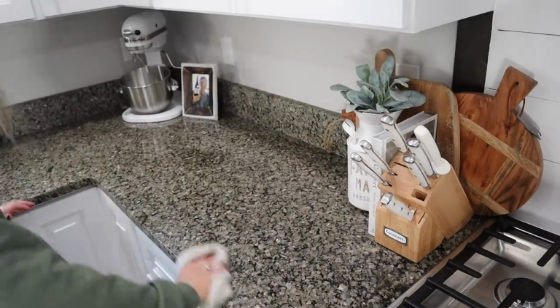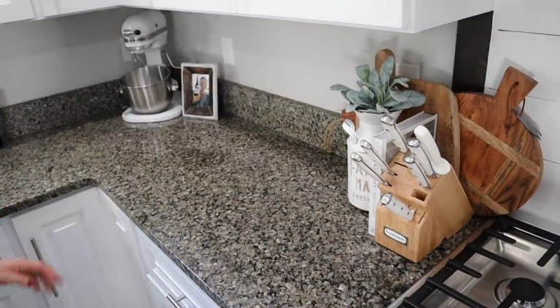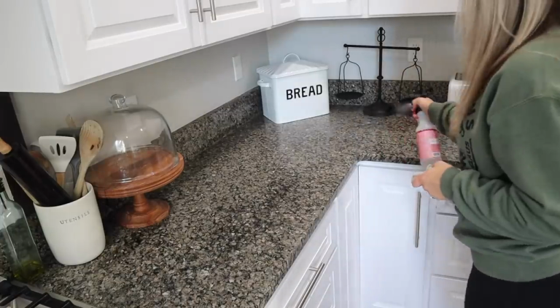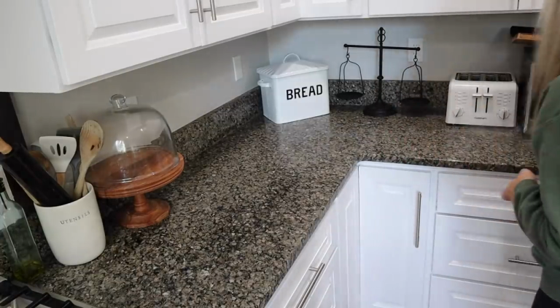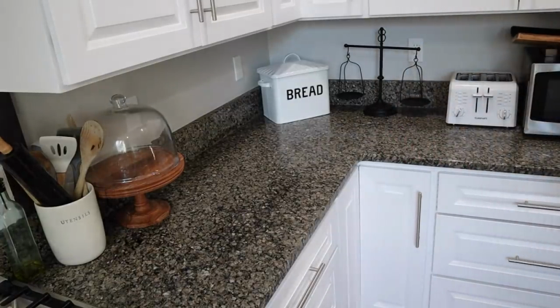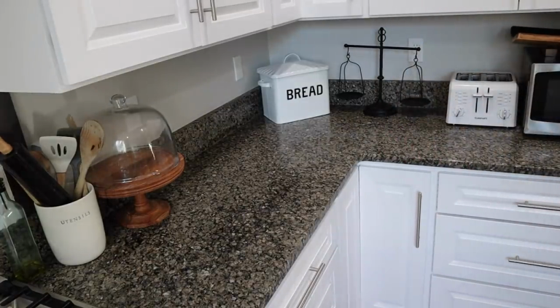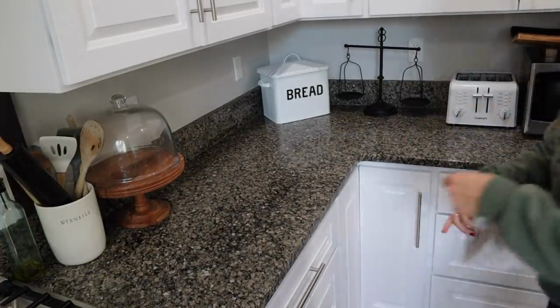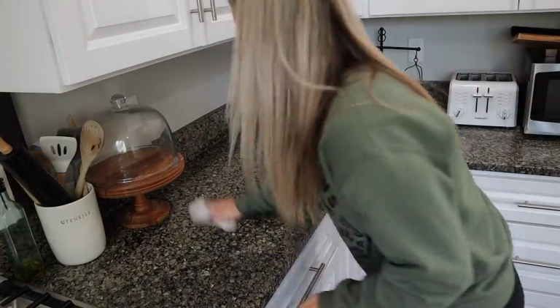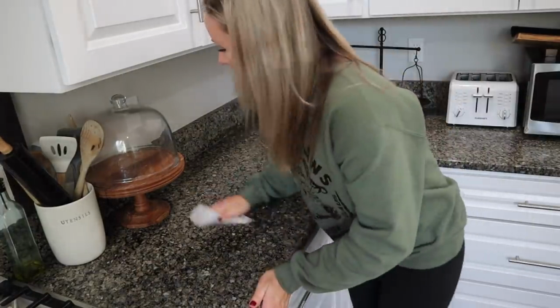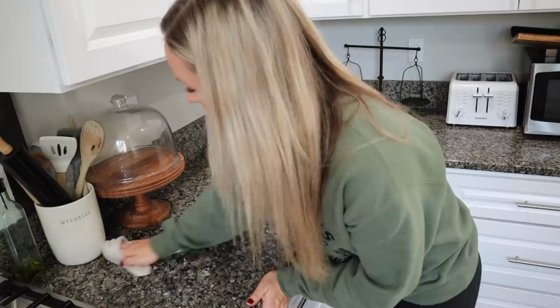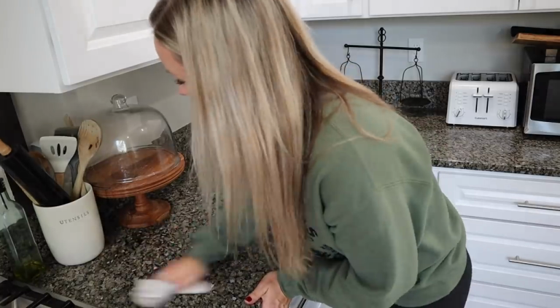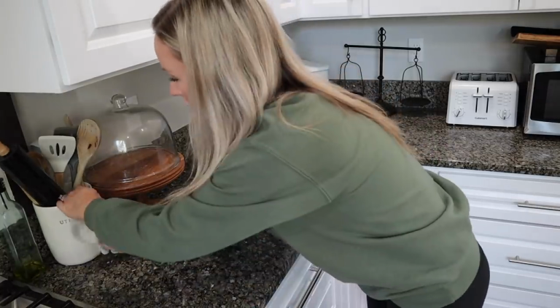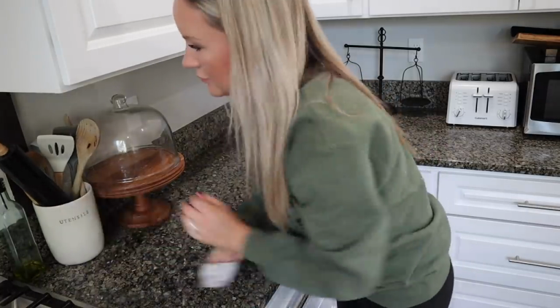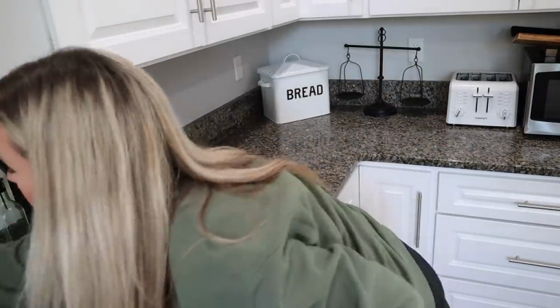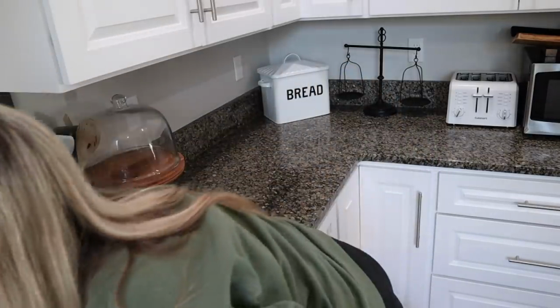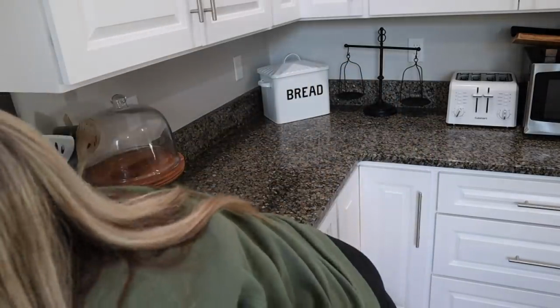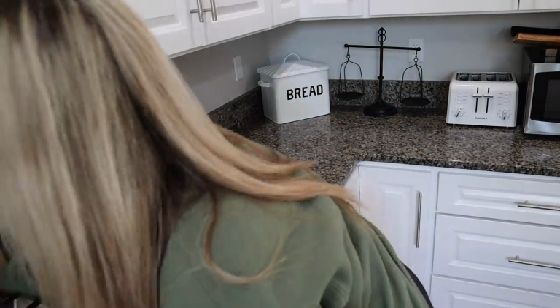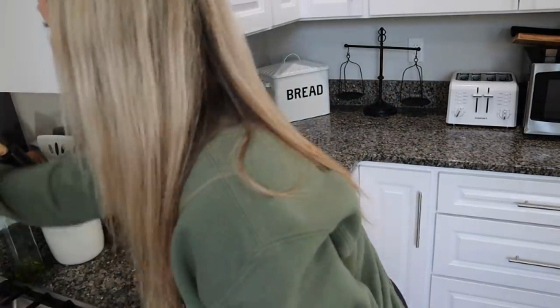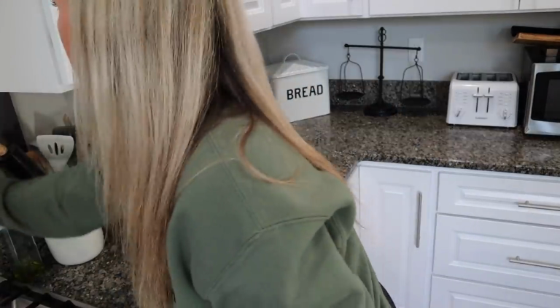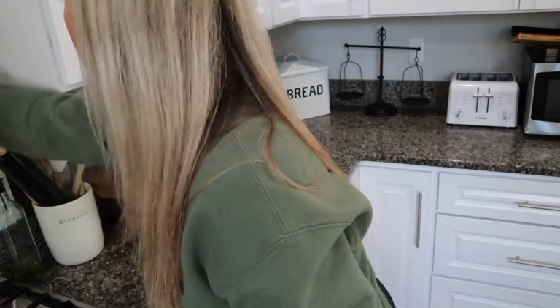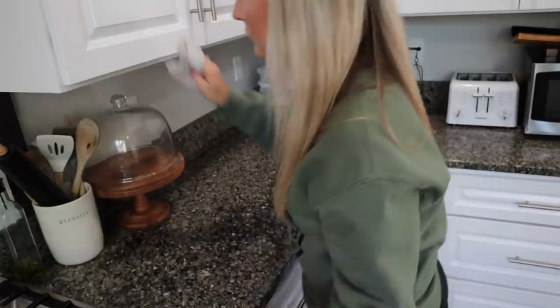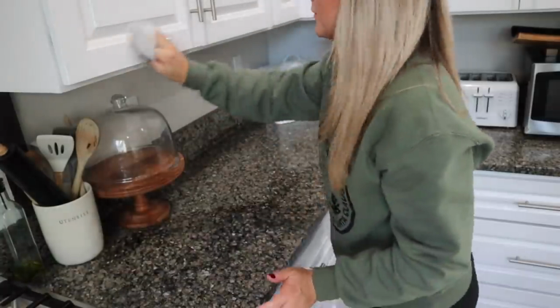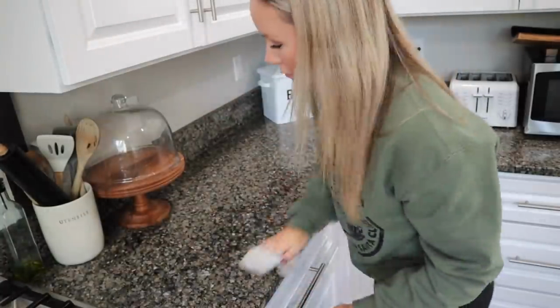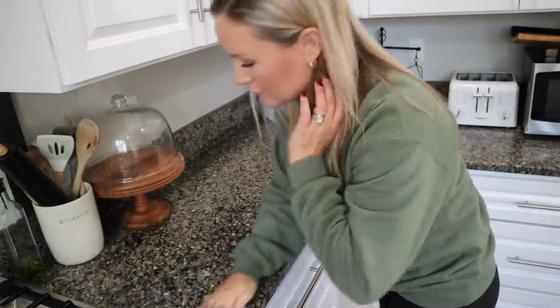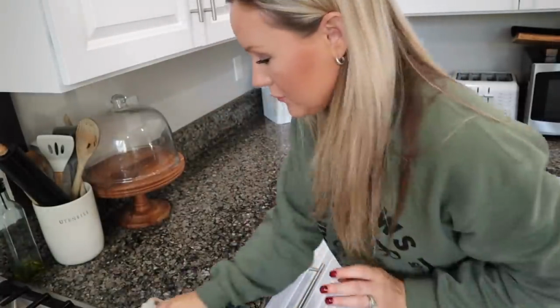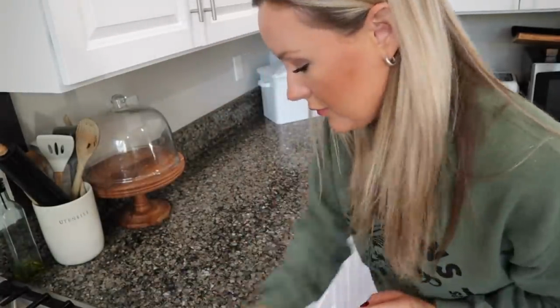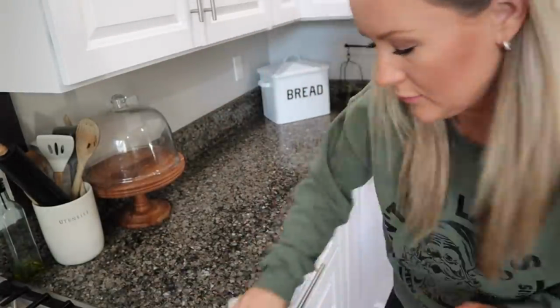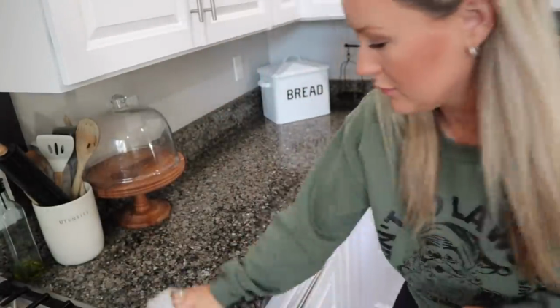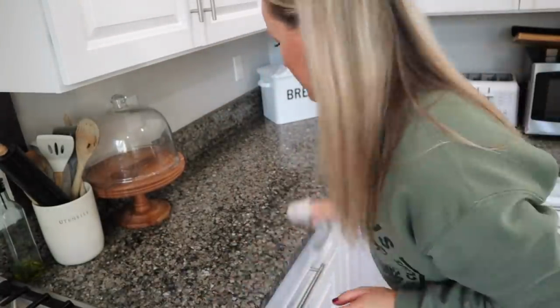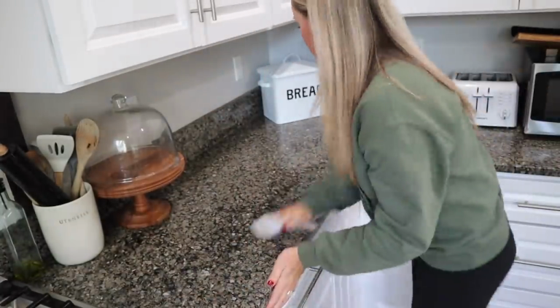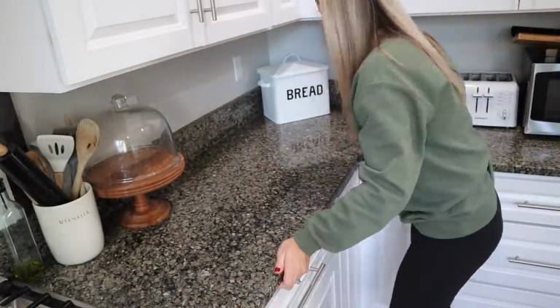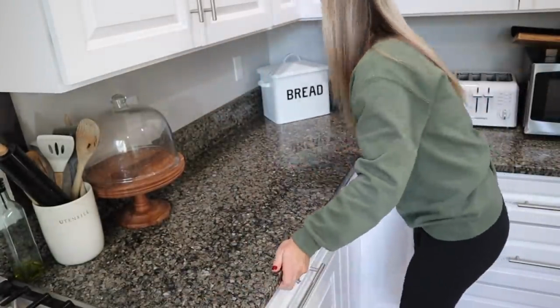I wanted to get everything wiped down super well before I vacuumed anywhere in the main area of the house, so that way everything is wiped down and any crumbs or dust are on the floor and ready to be vacuumed up.